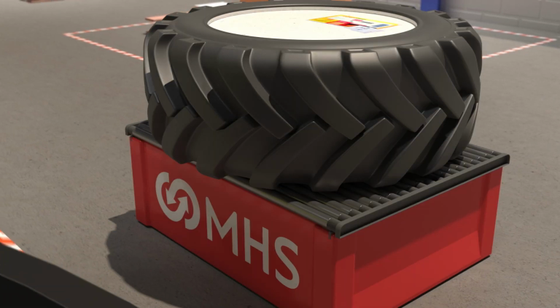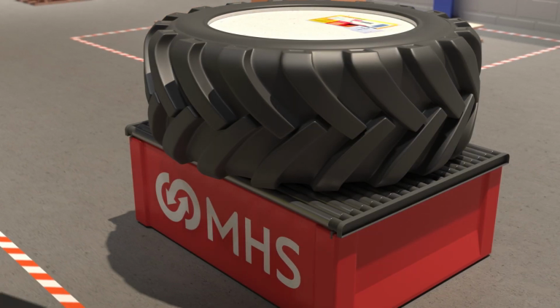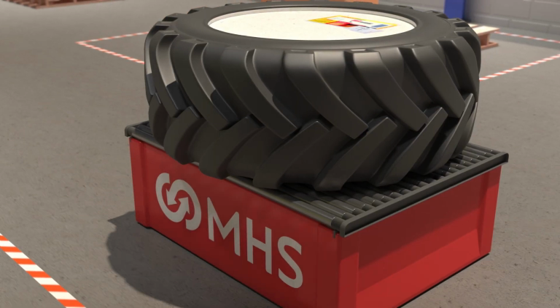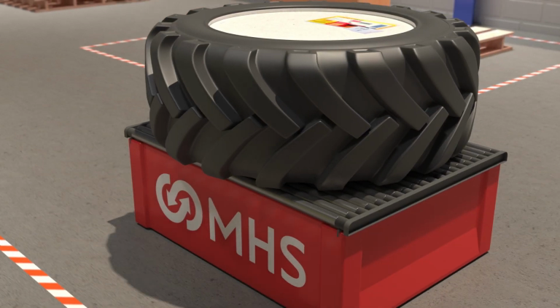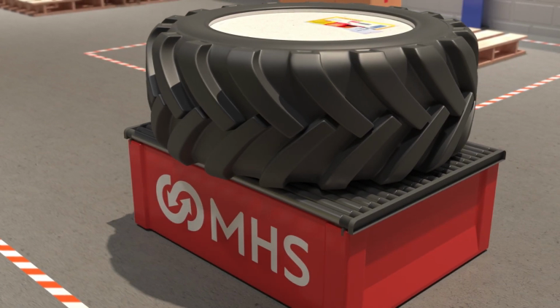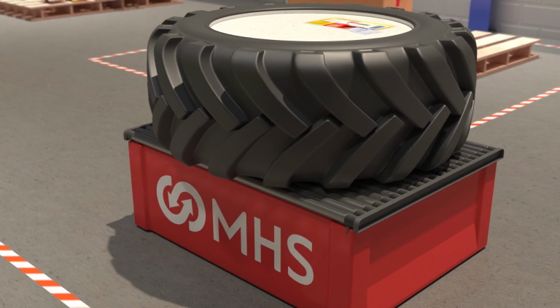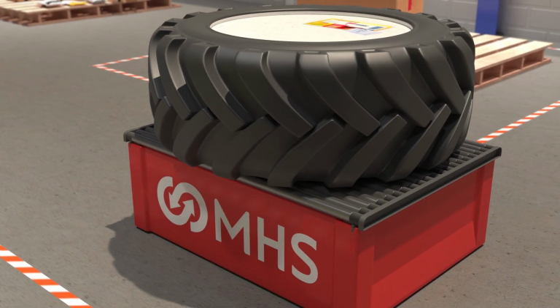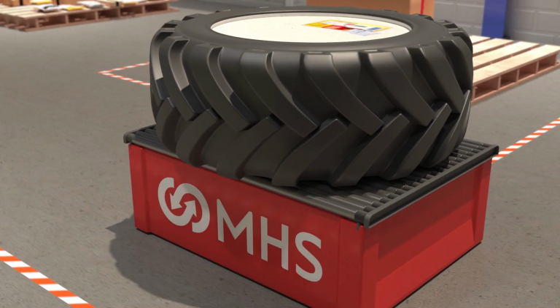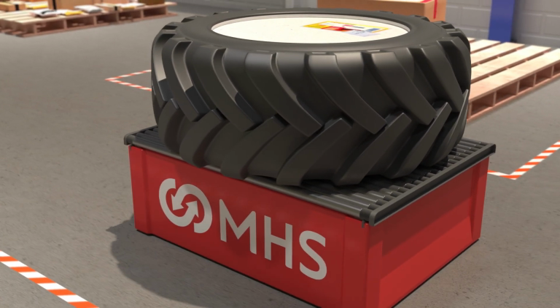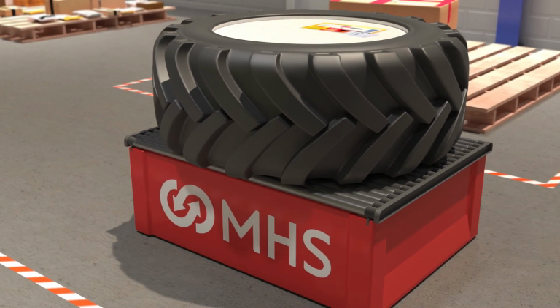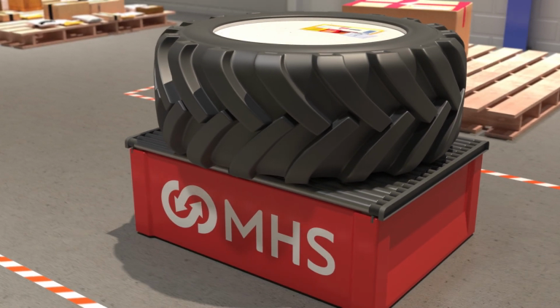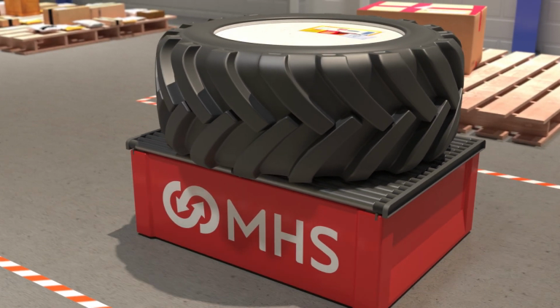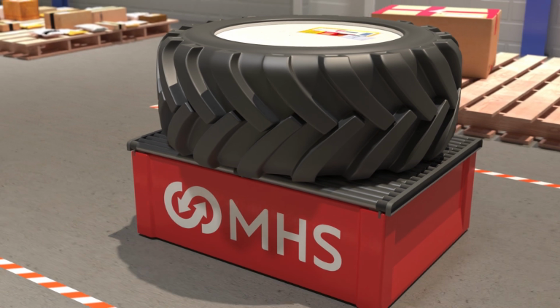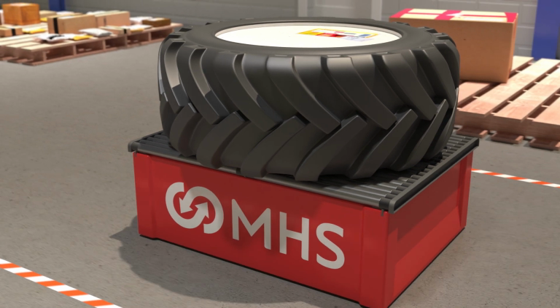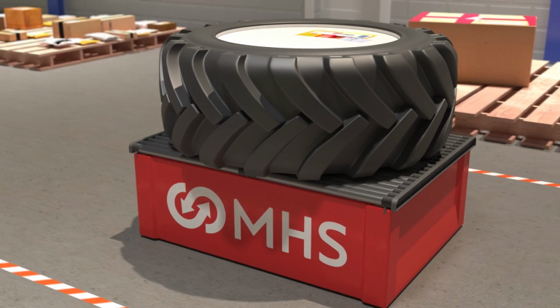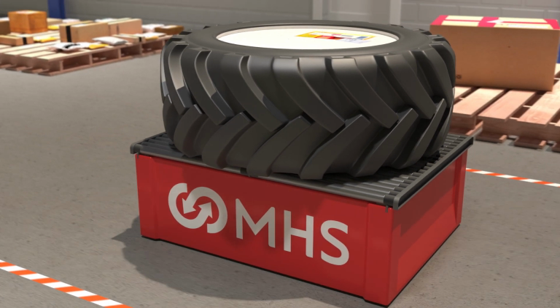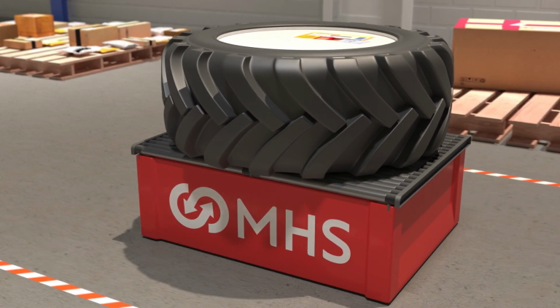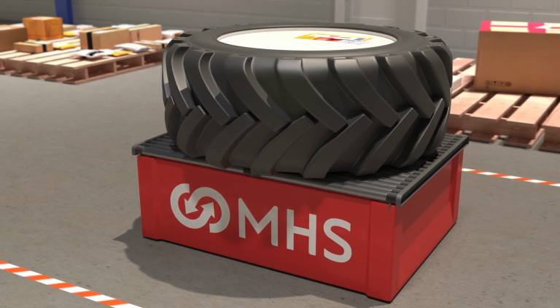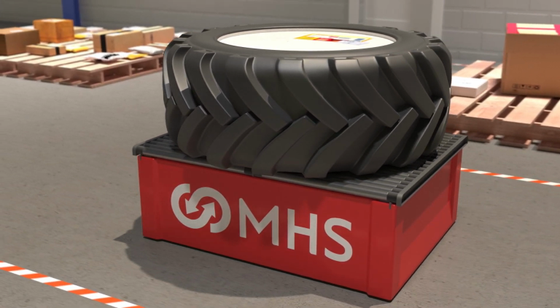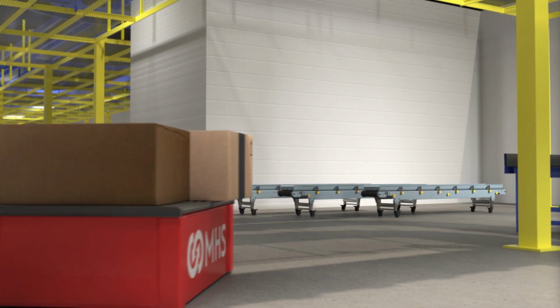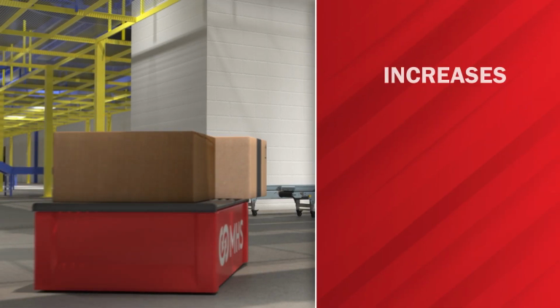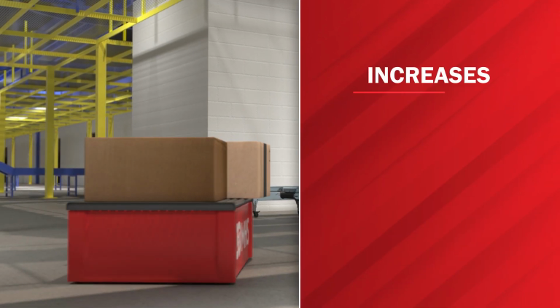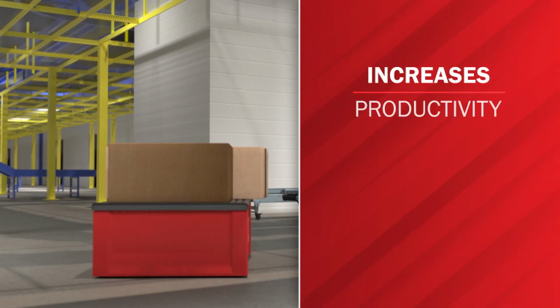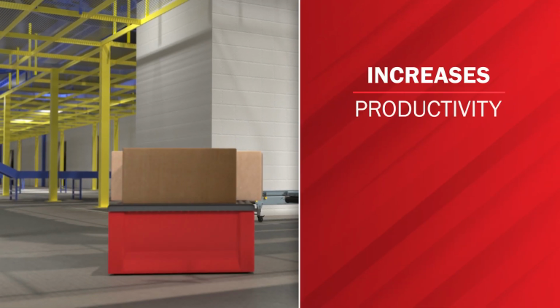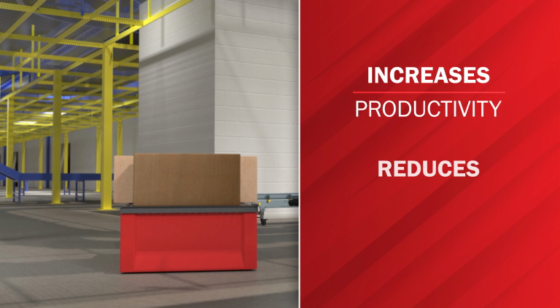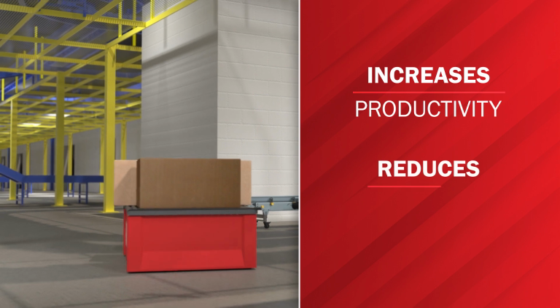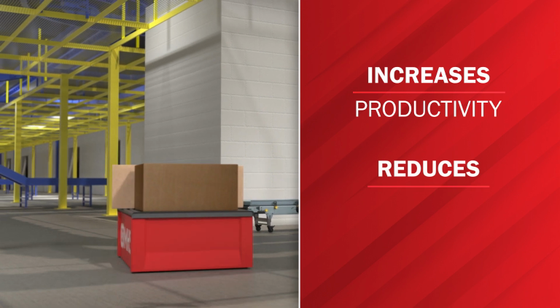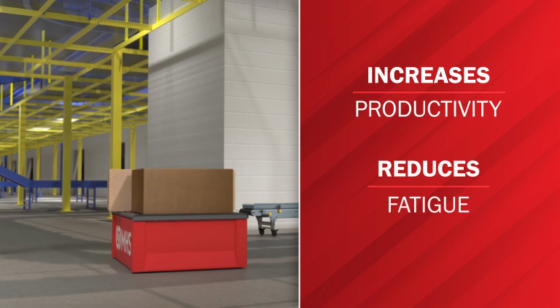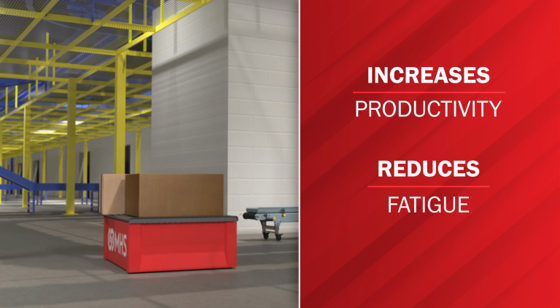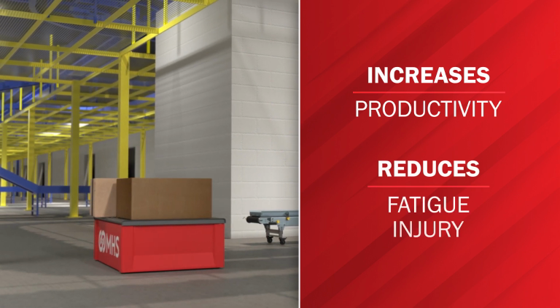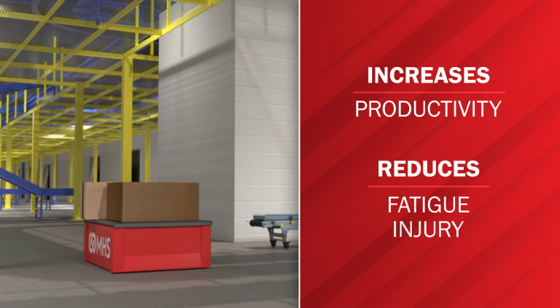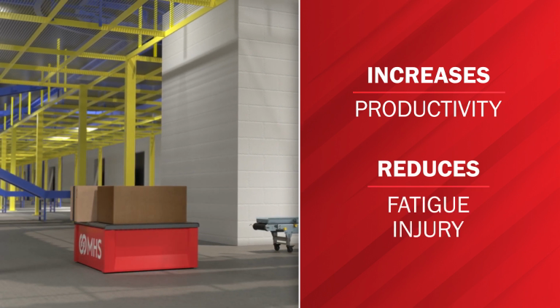Large, bulky items that used to require manual labor can now move quickly, smoothly, and efficiently through your warehouse. It not only increases productivity, it also reduces the risk of fatigue and injury to your workers.